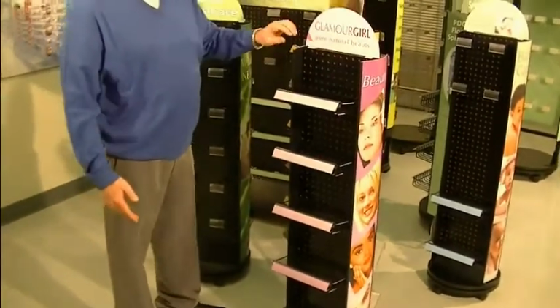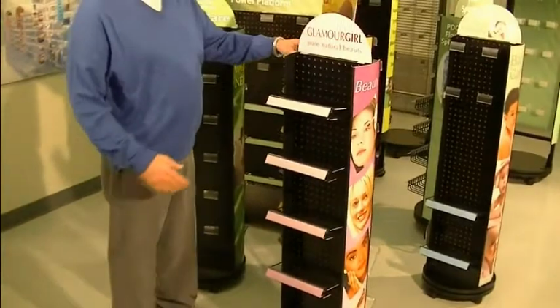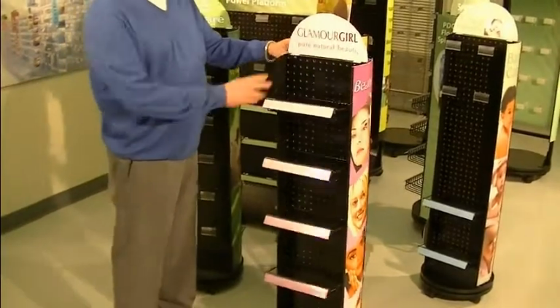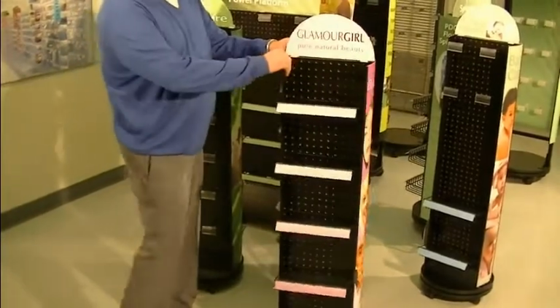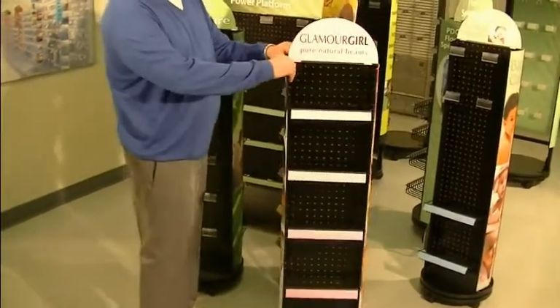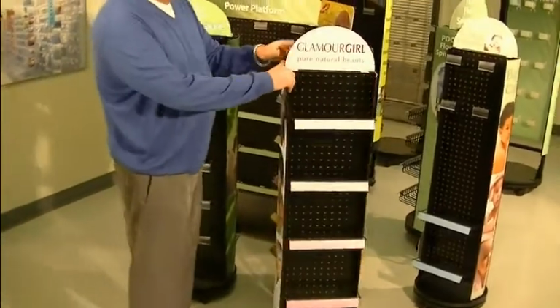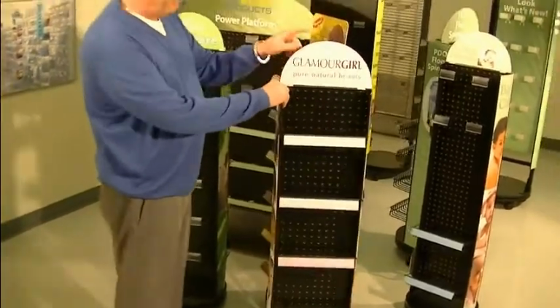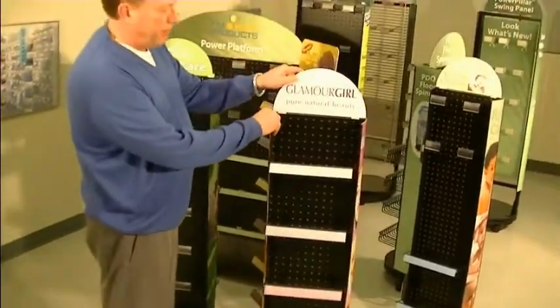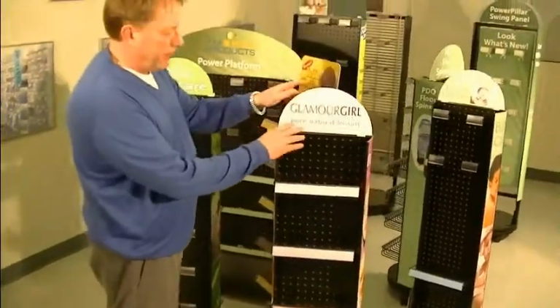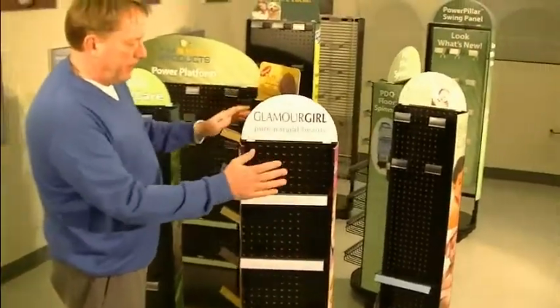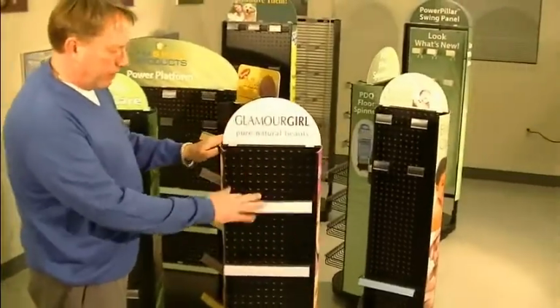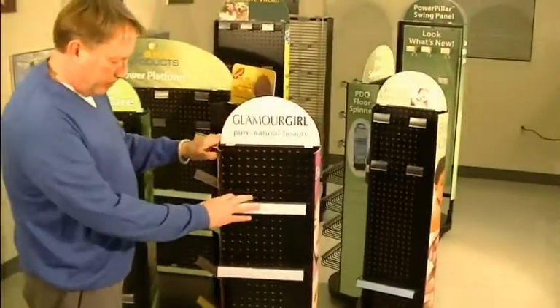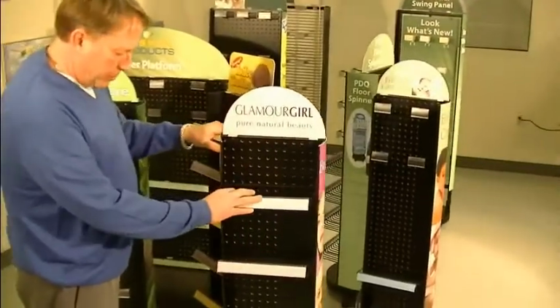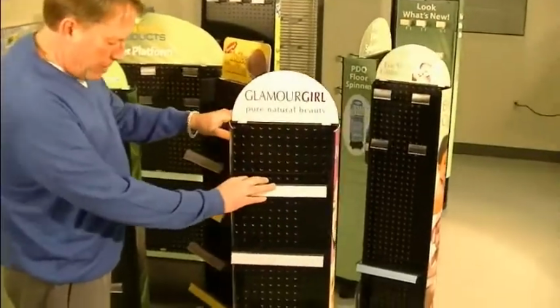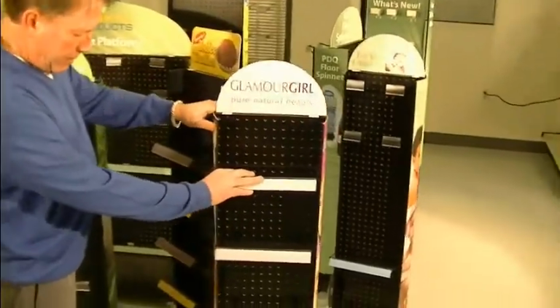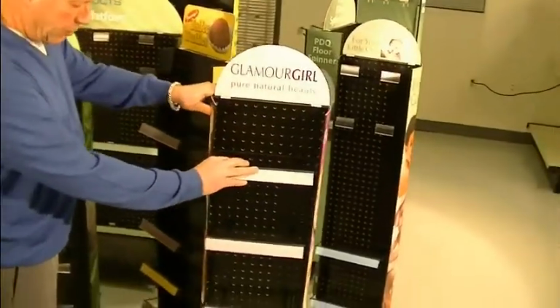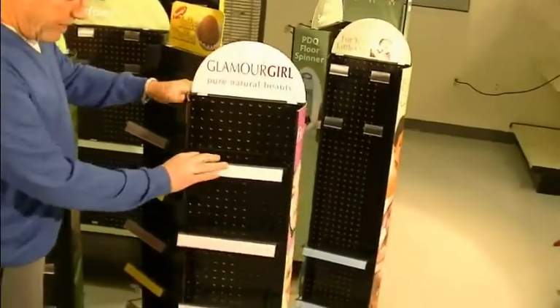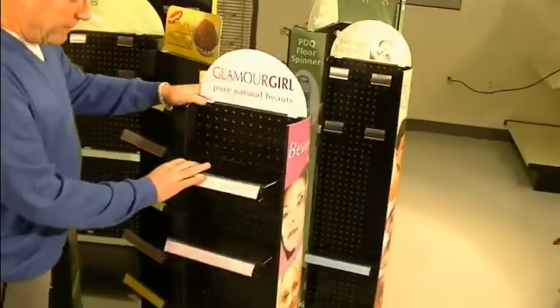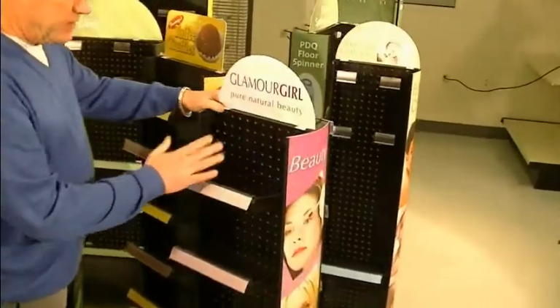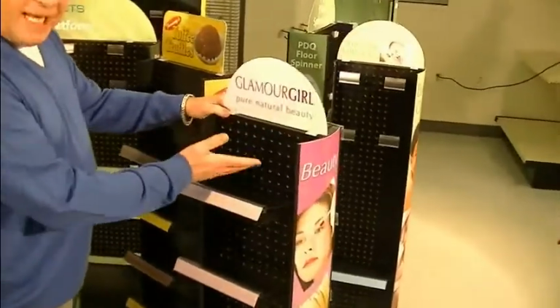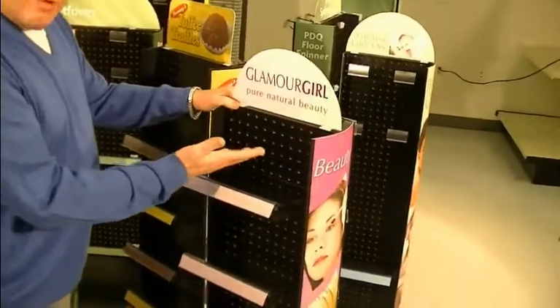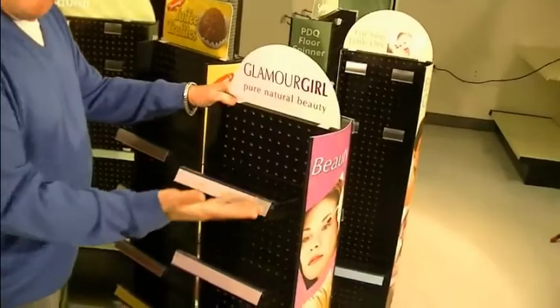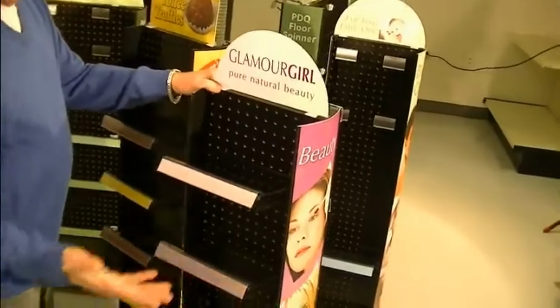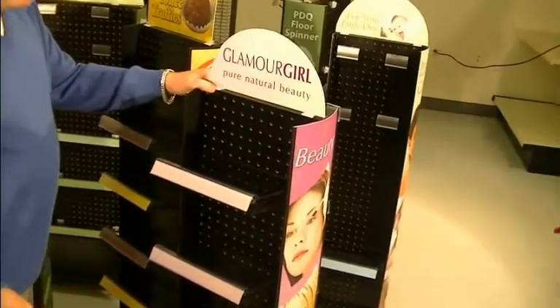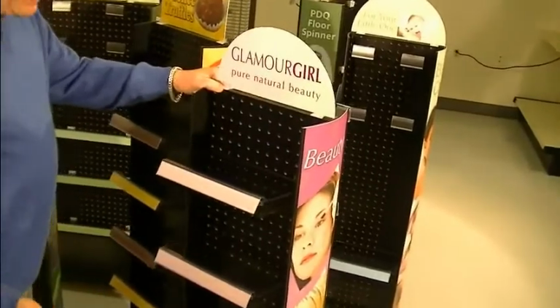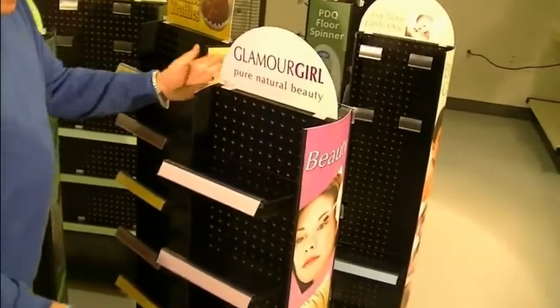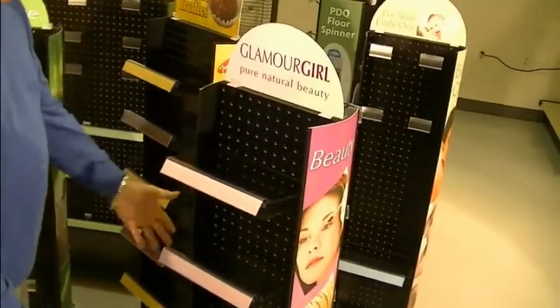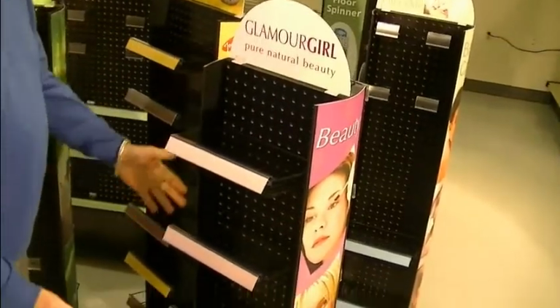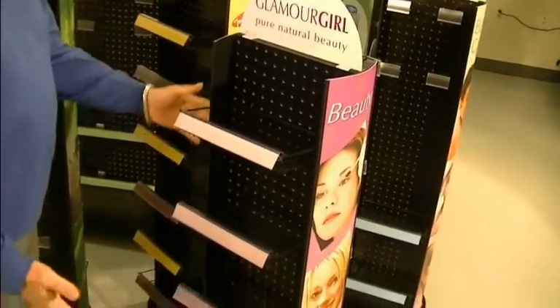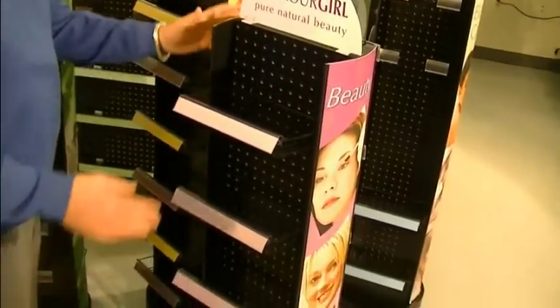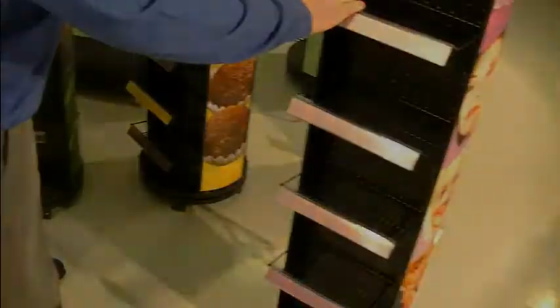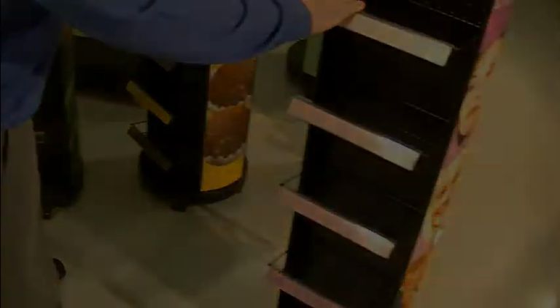Graphics just slide right out and pop right in here. So this is a great flexor — 8 square feet of selling capacity in a 12-inch footprint. It's amazing.